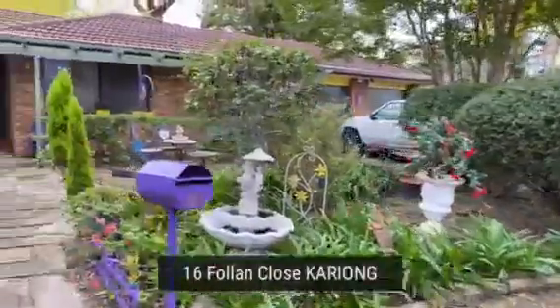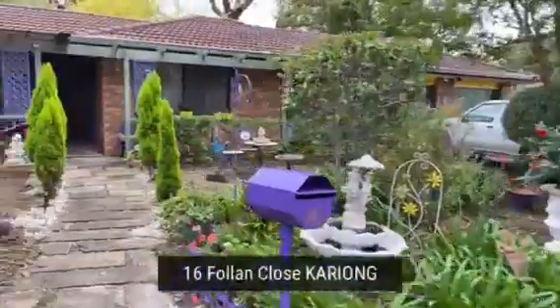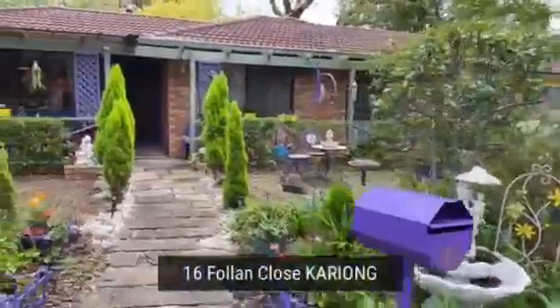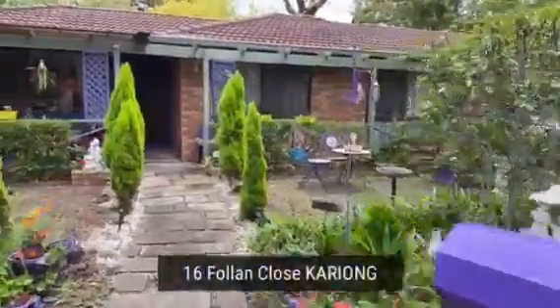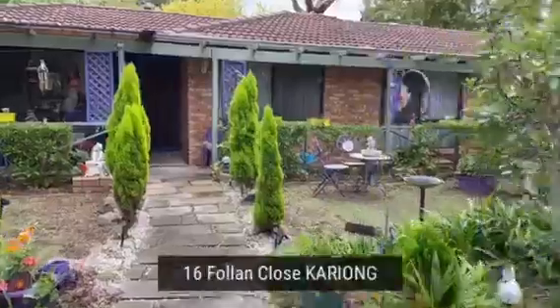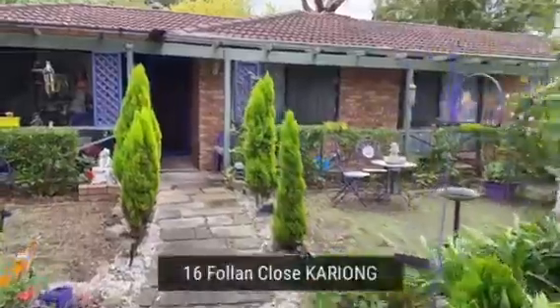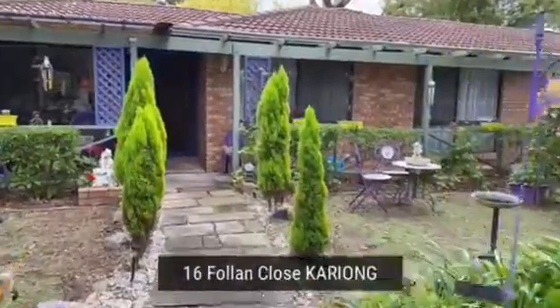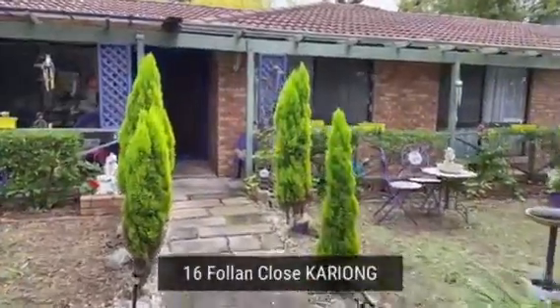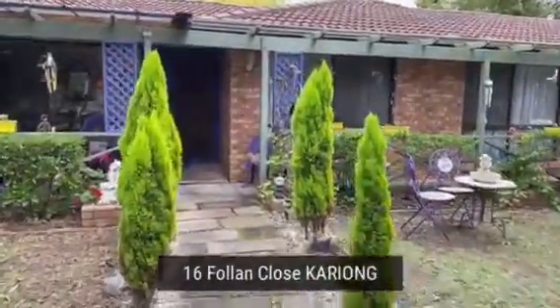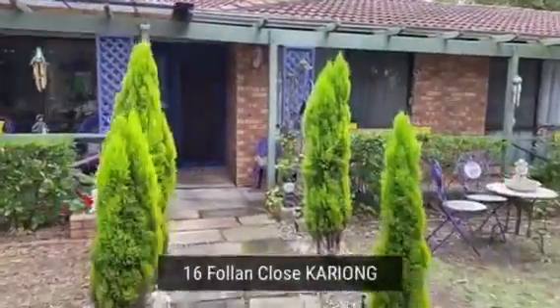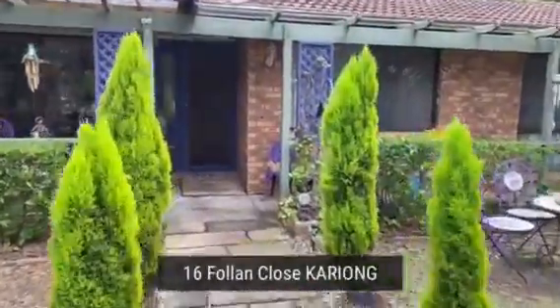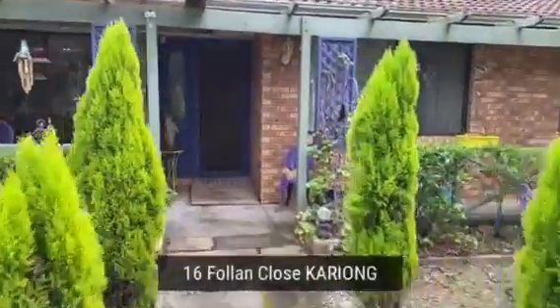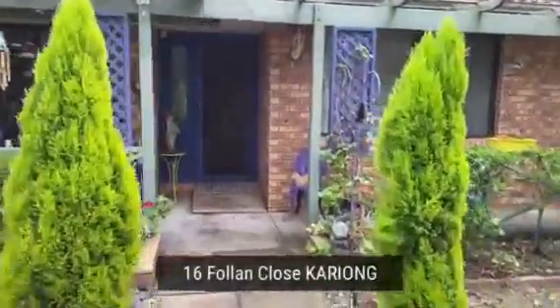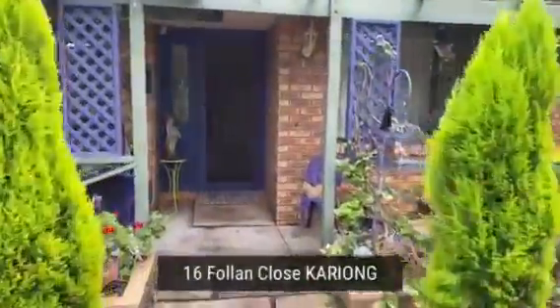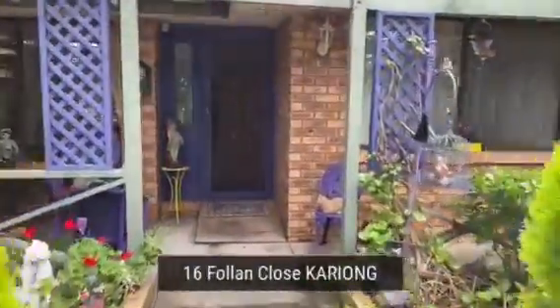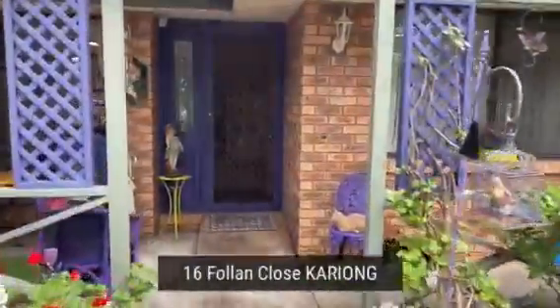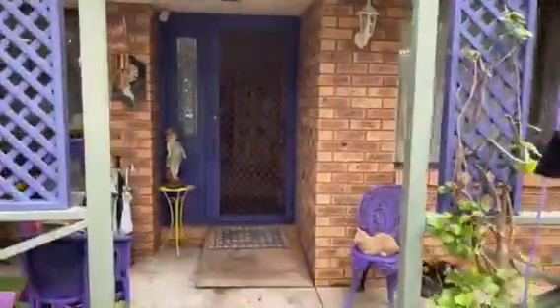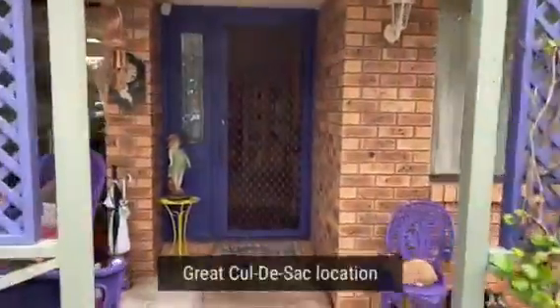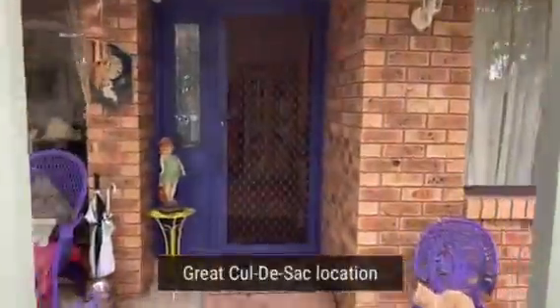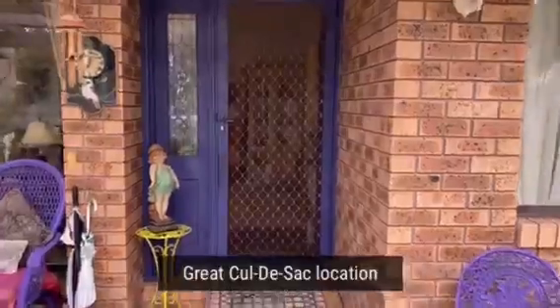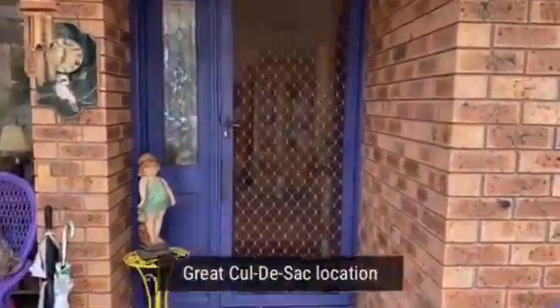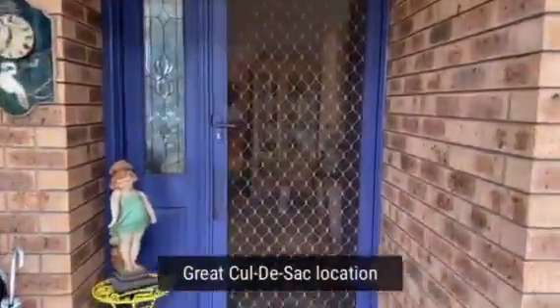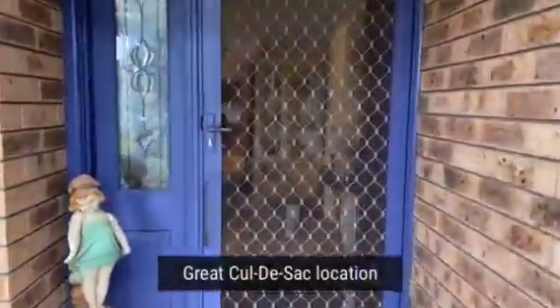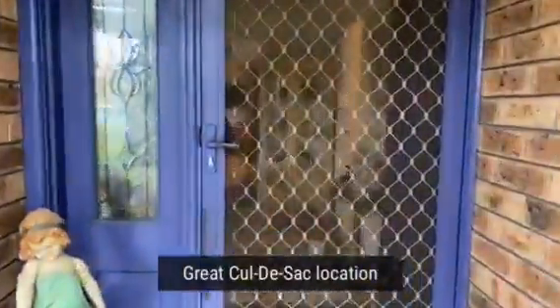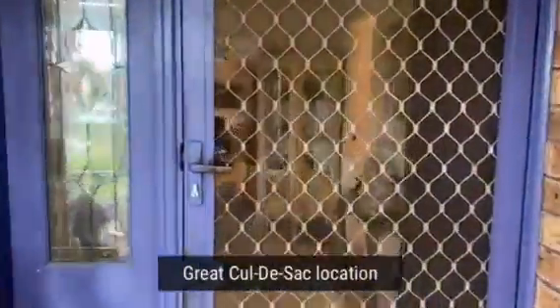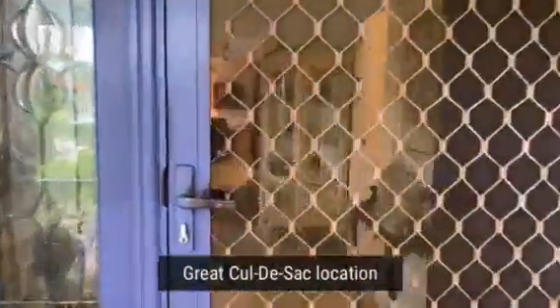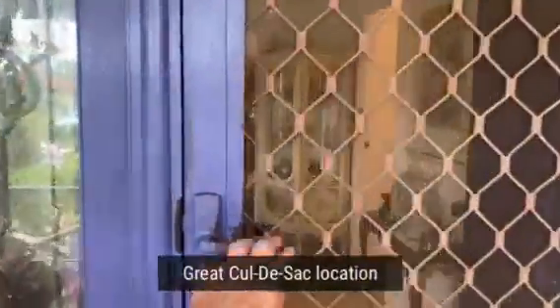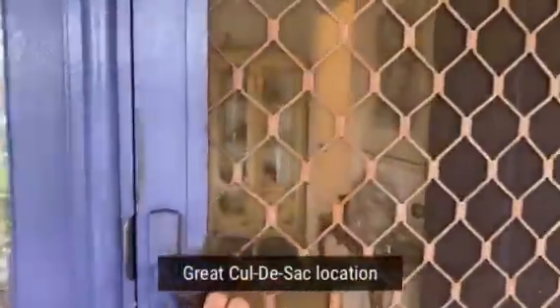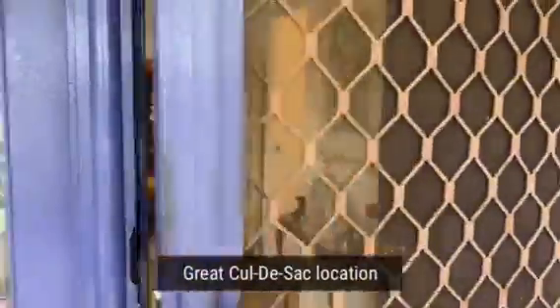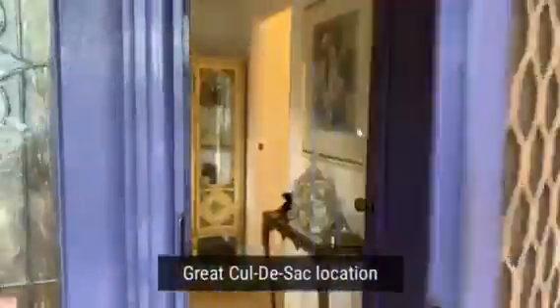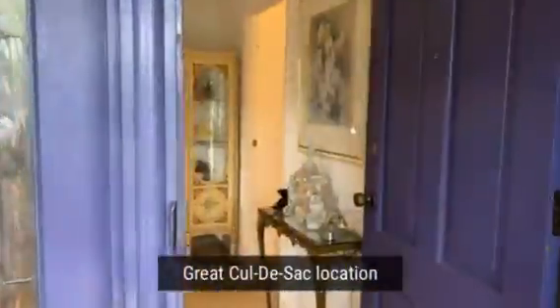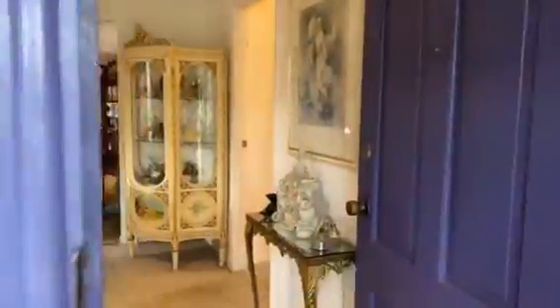It's a three-bedroom family home, beautiful gardens, lovely presentation at the end of the cul-de-sac, and you're certainly within walking distance here to the shops and the playing fields — only a two-minute drive out to the Sydney-Newcastle M1 motorway.